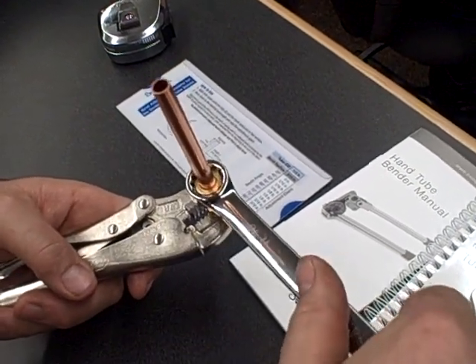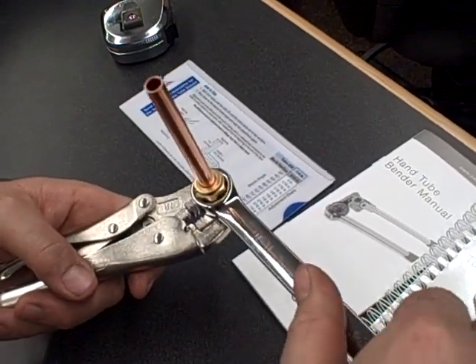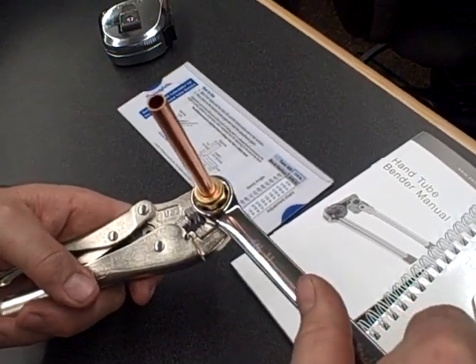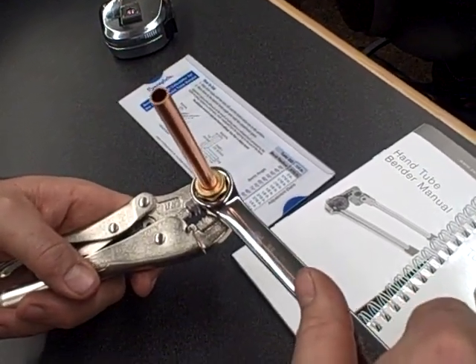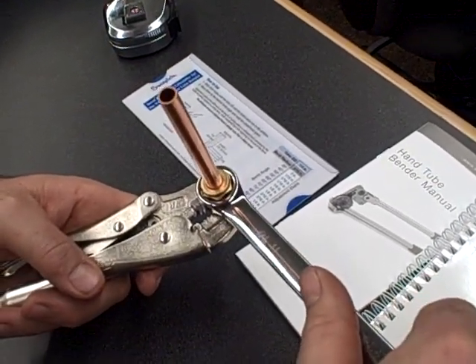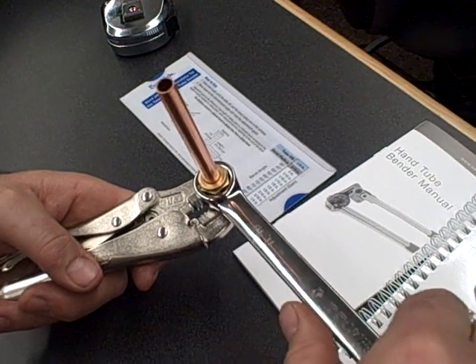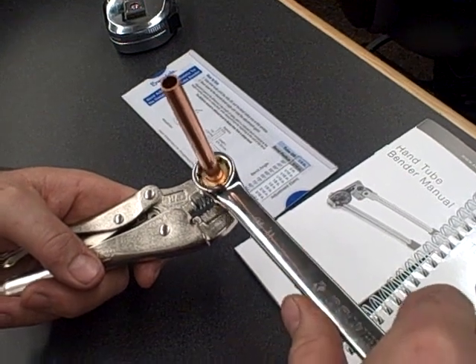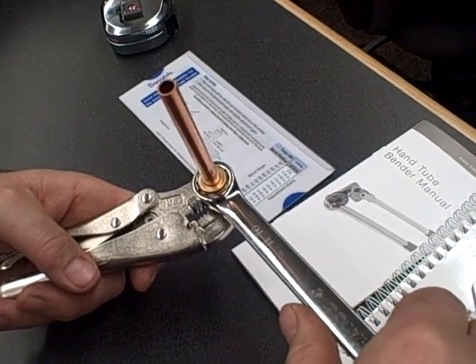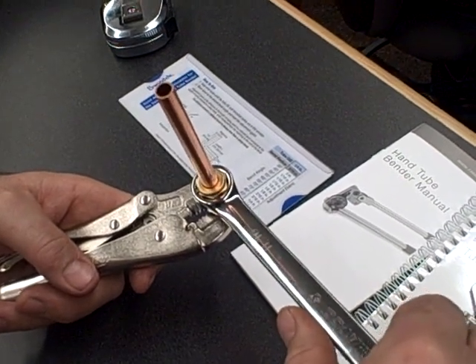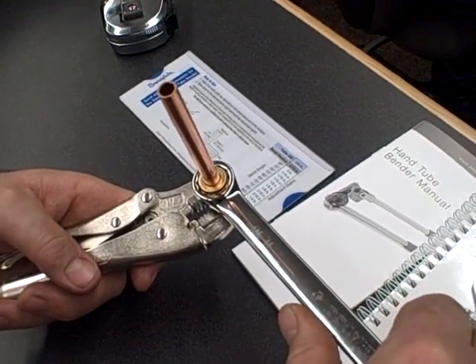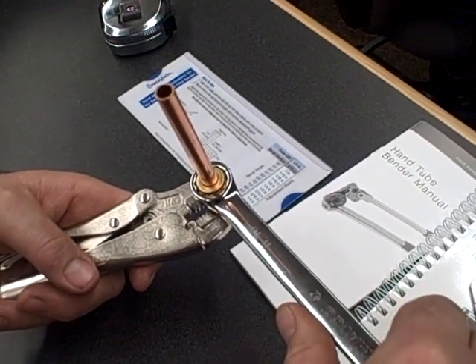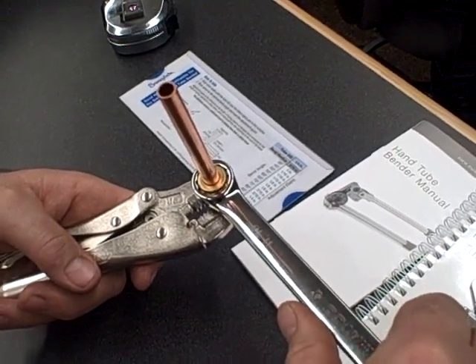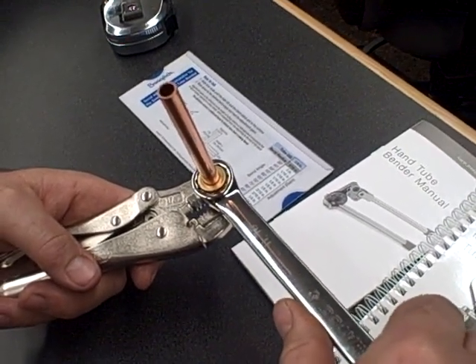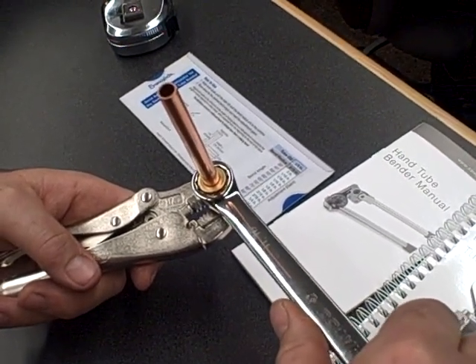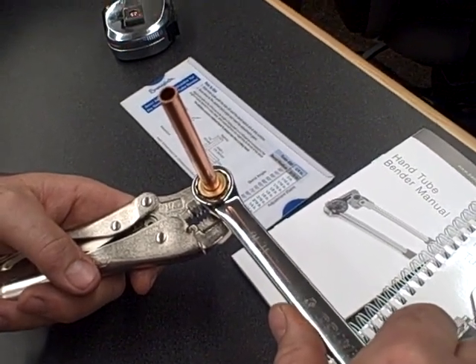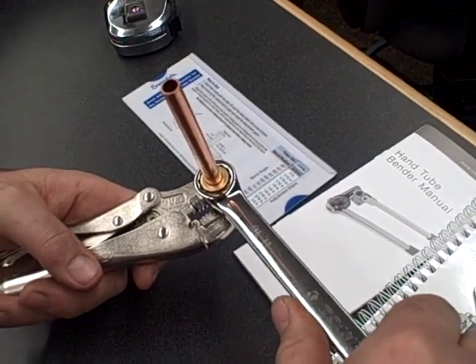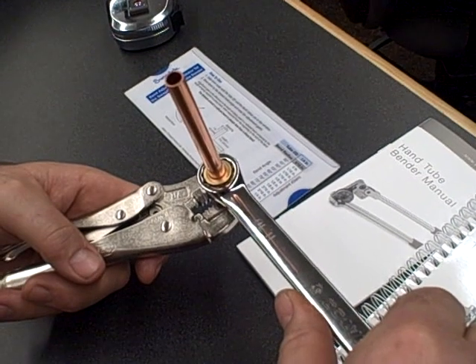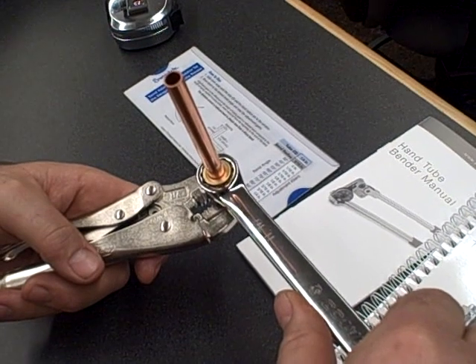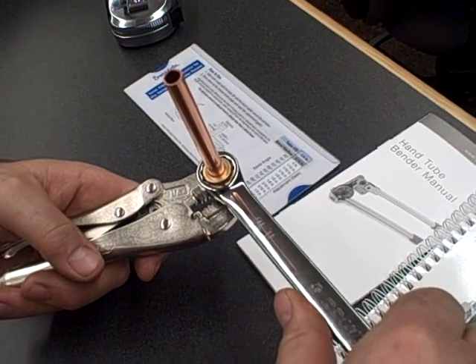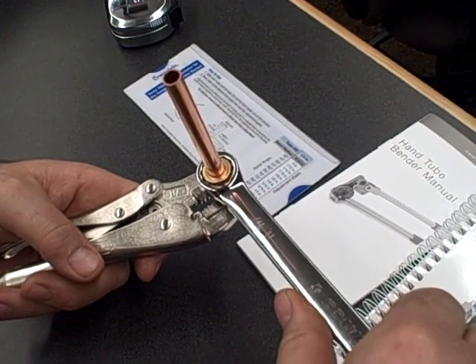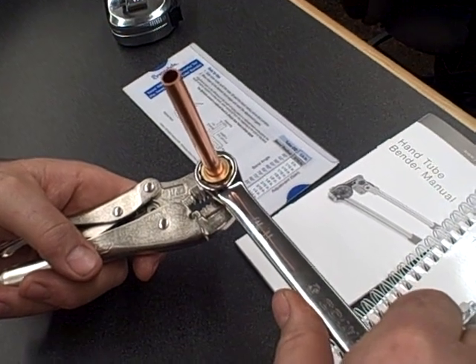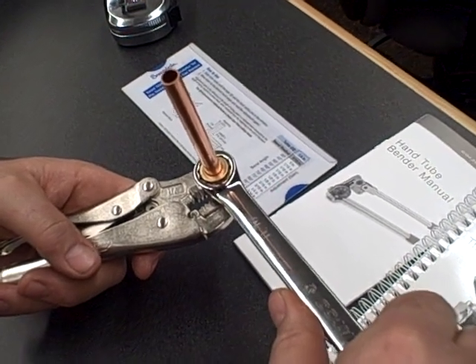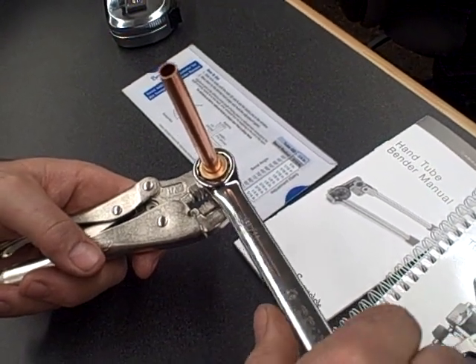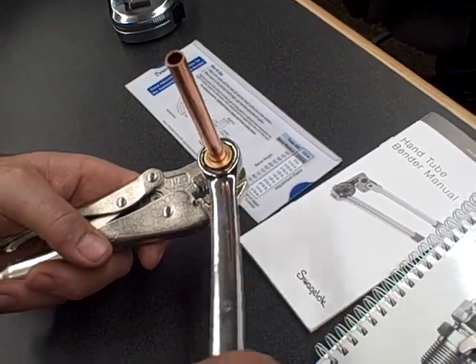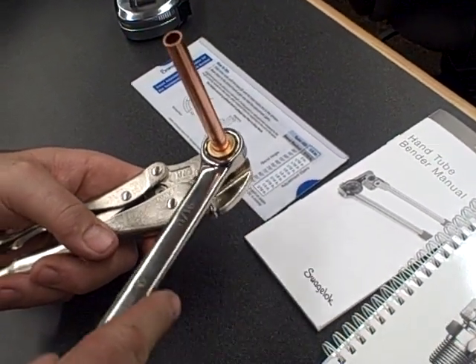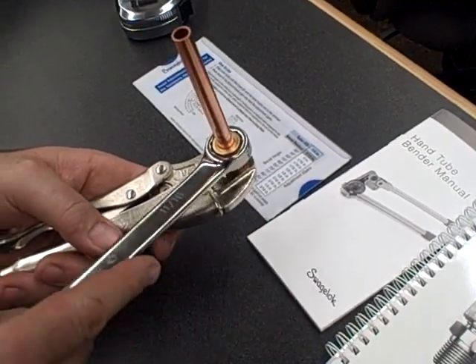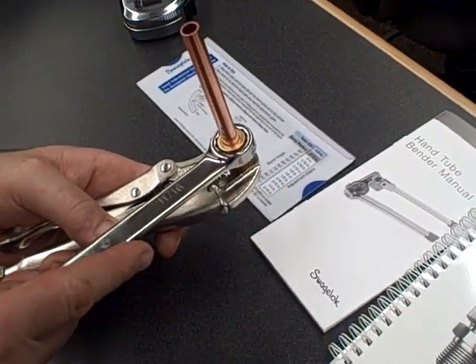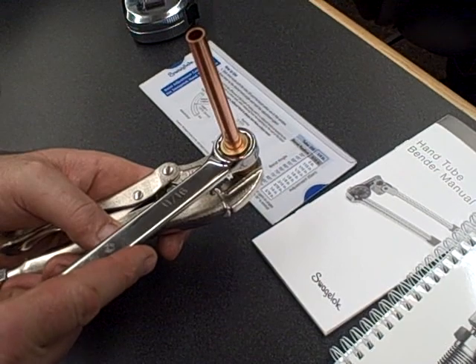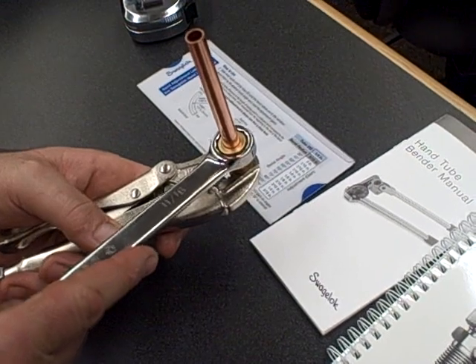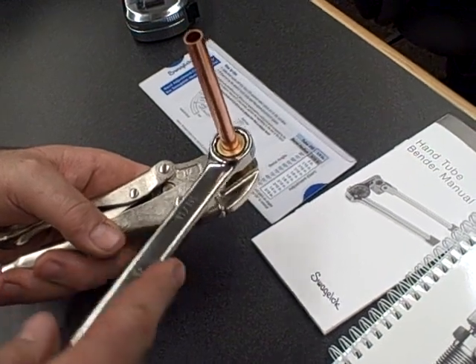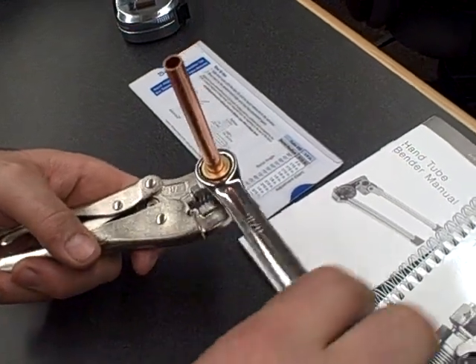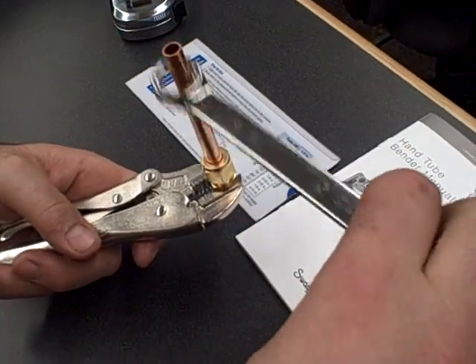Back it off and take a look. What you'll see is the front ferrule, at the first quarter turn, starts to engage on the tubing — it starts to grip at that first part. The back ferrule is still loose.